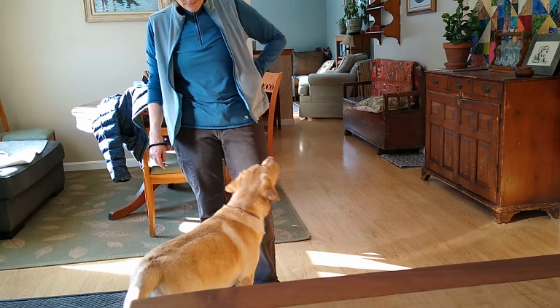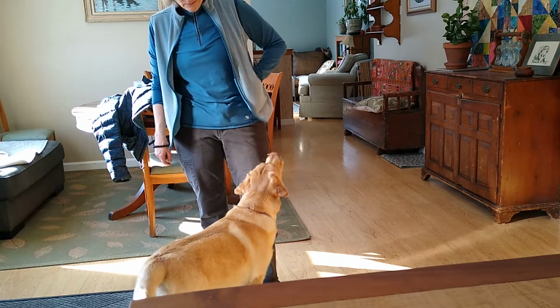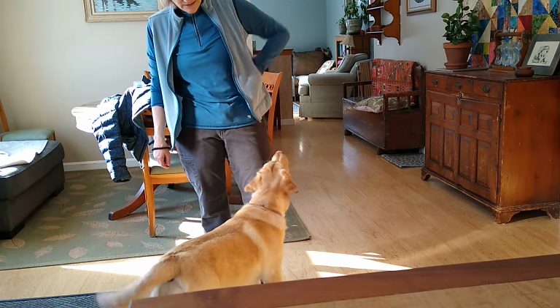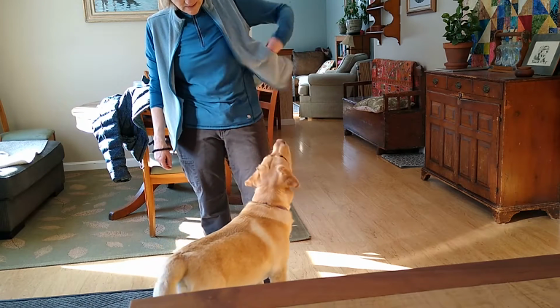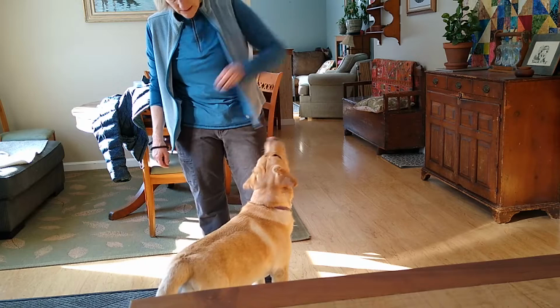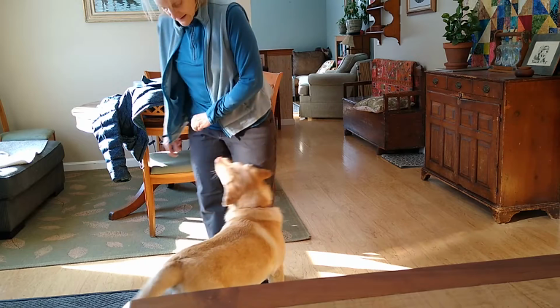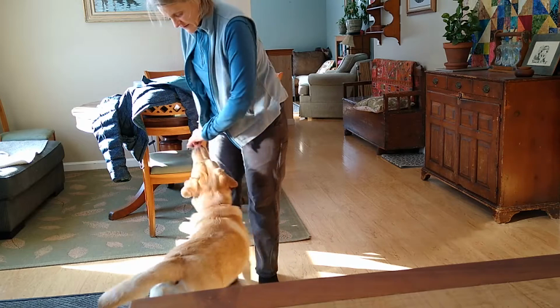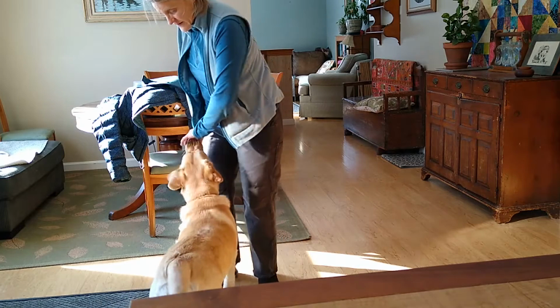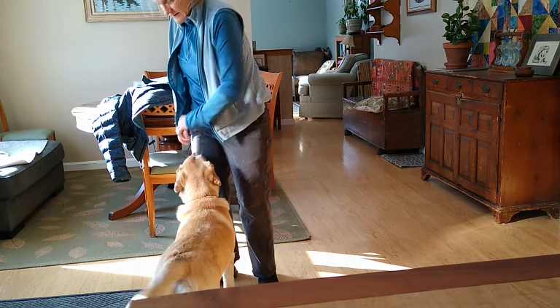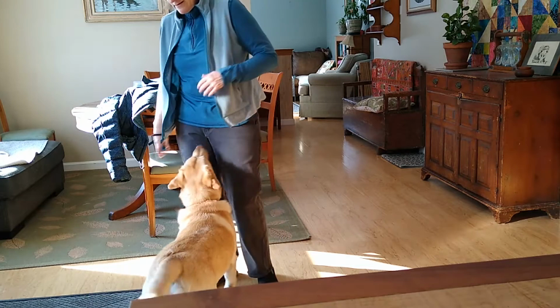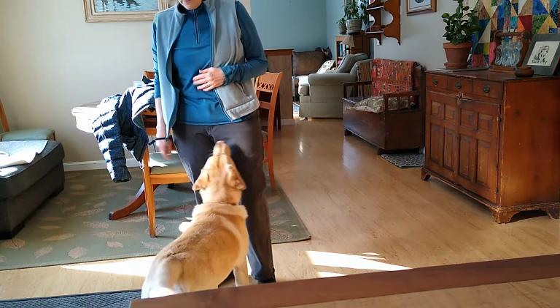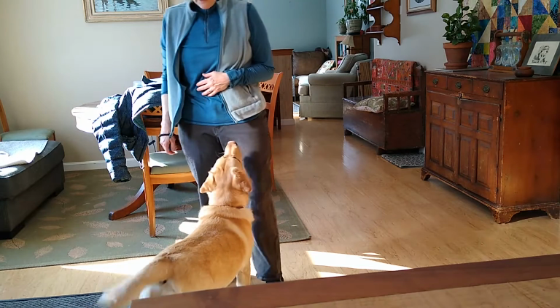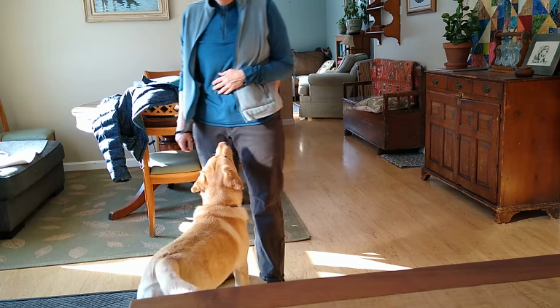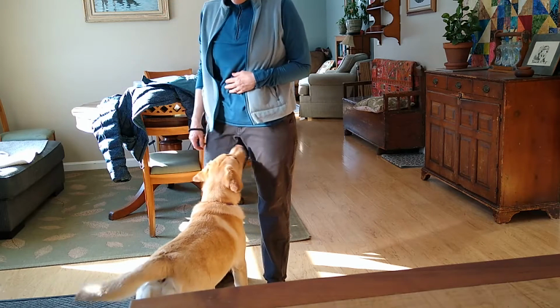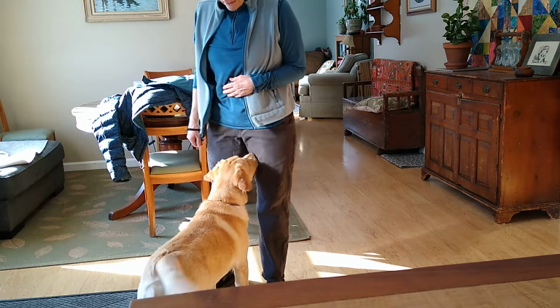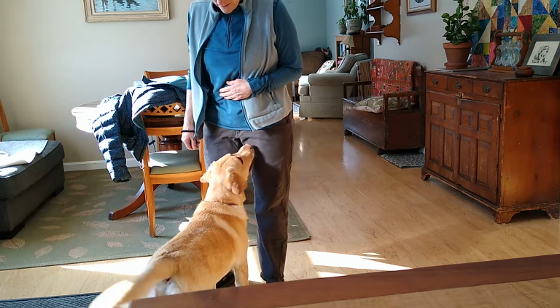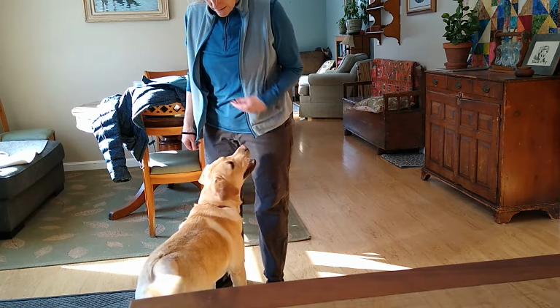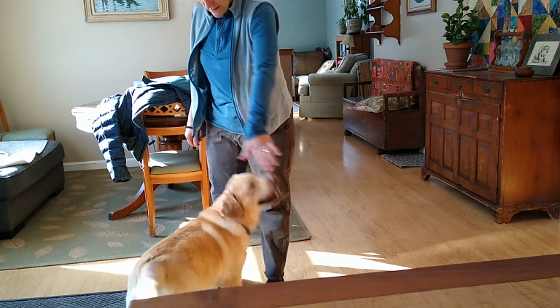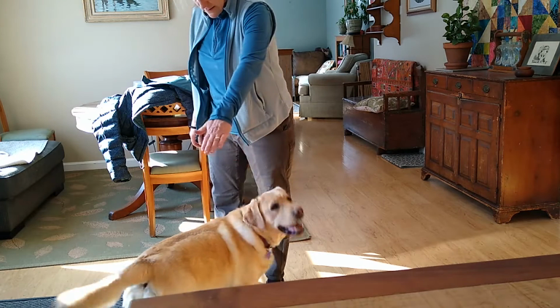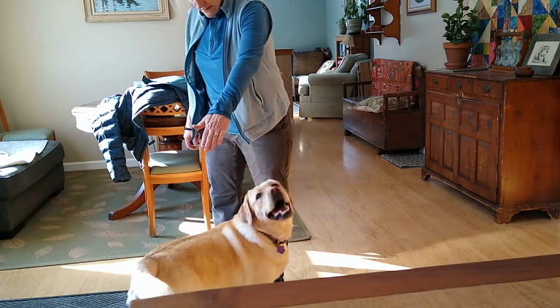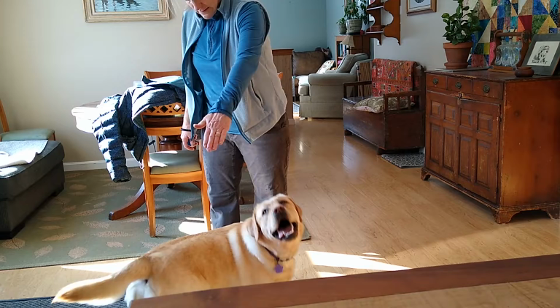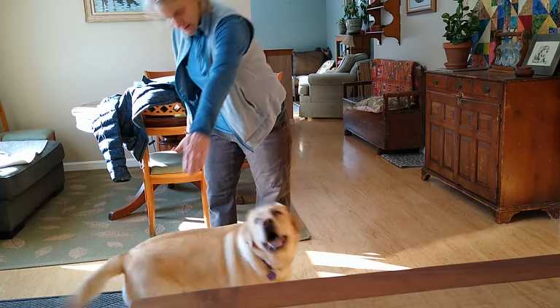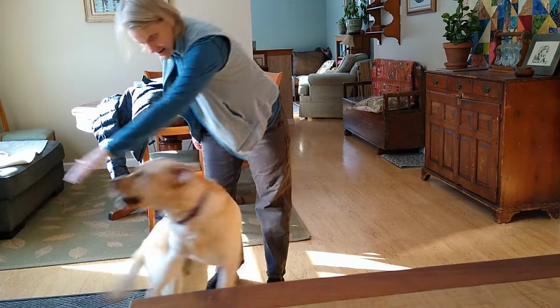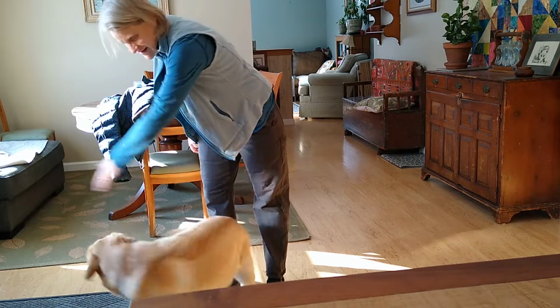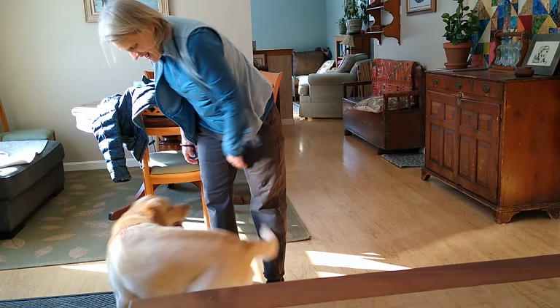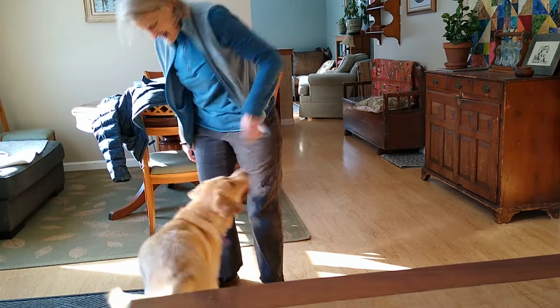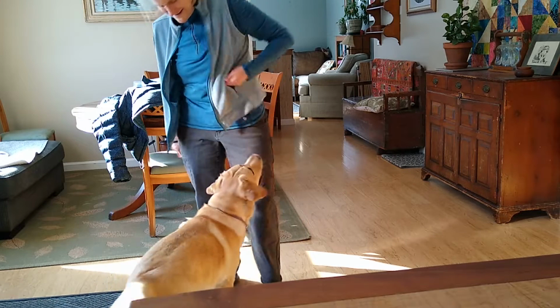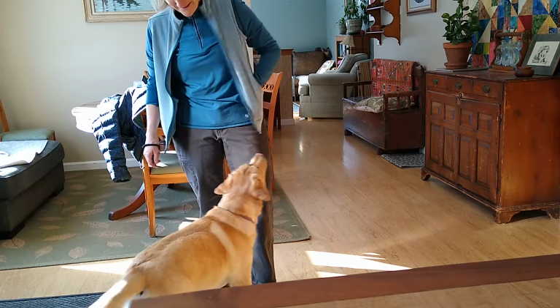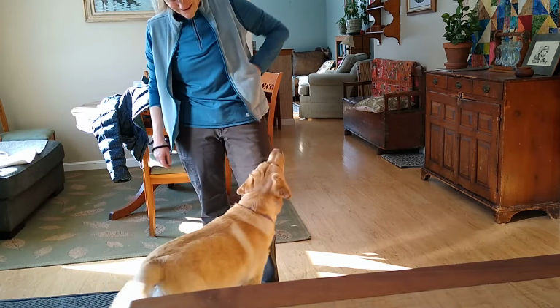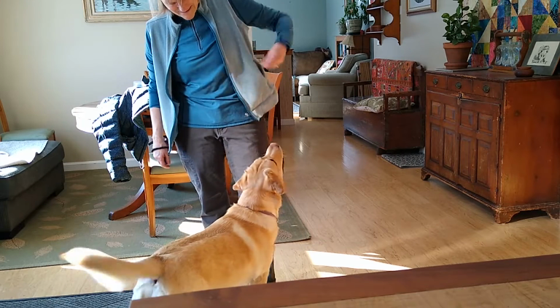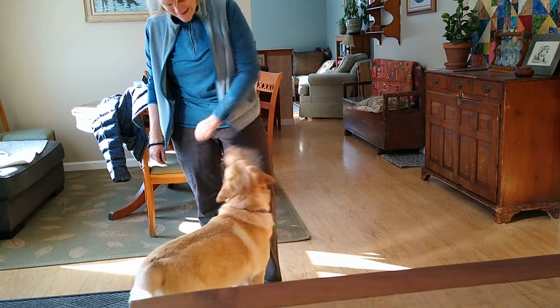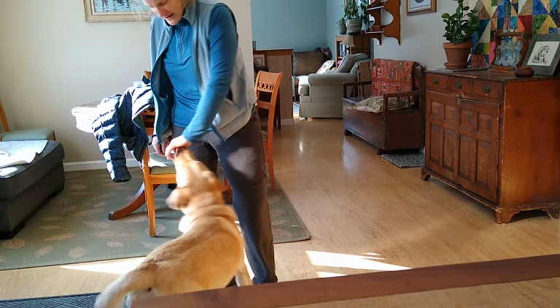I think probably turn would be worse. Turn. Yeah, good girl — you thought it was a hand target.